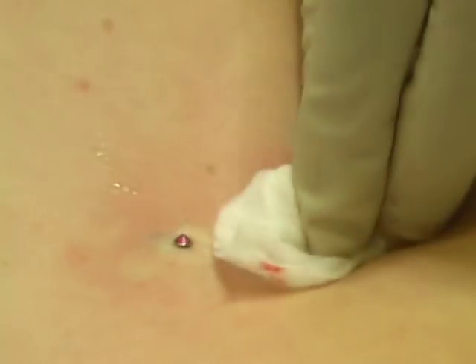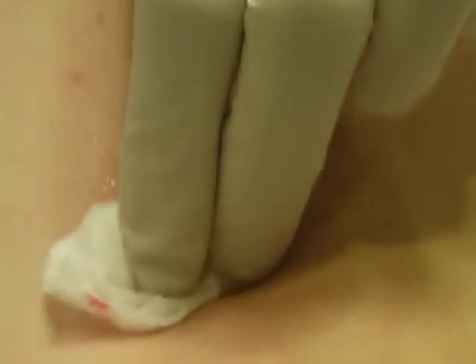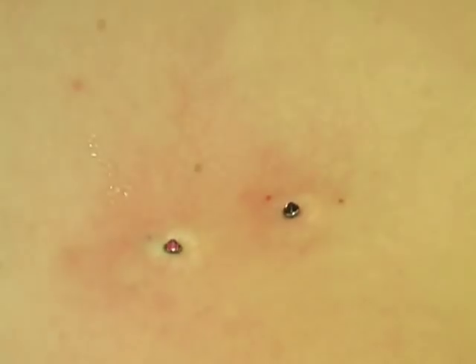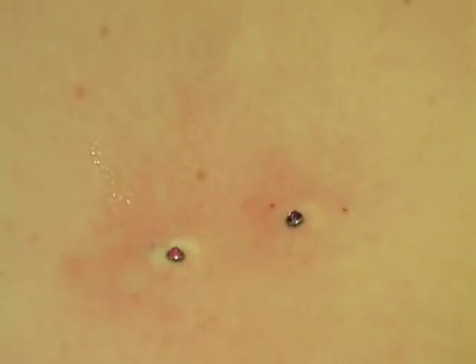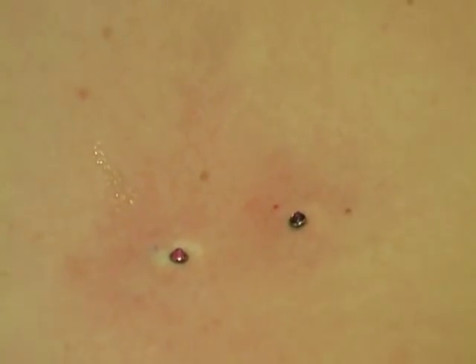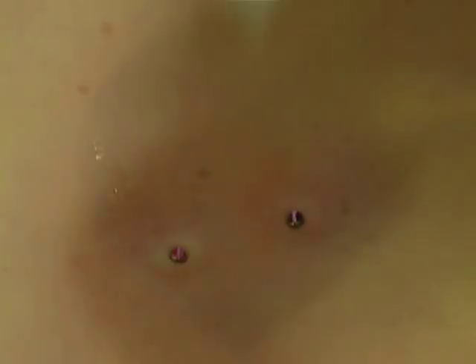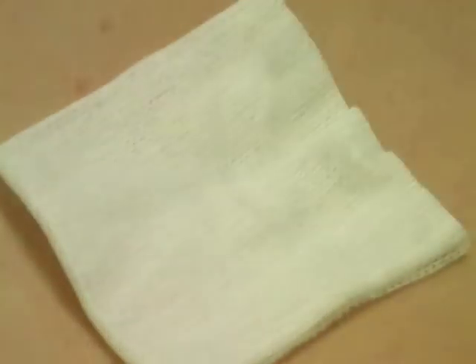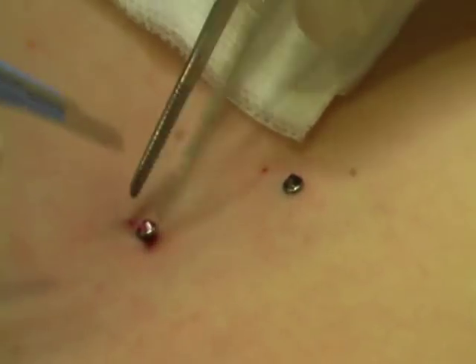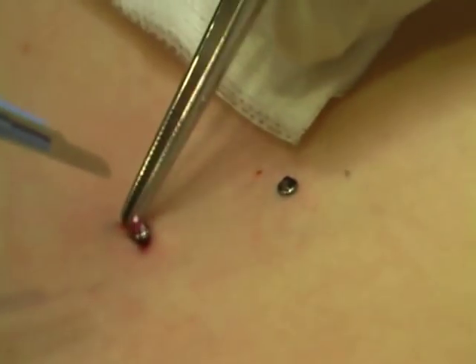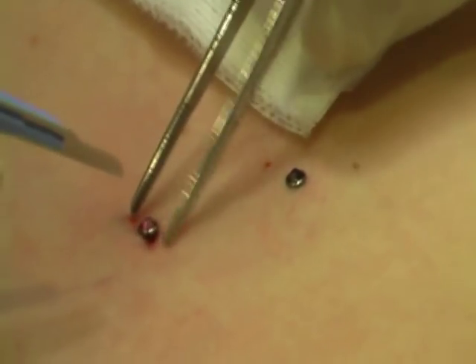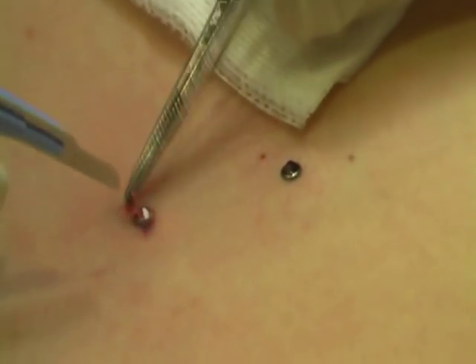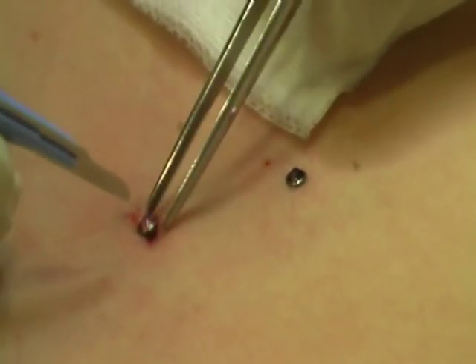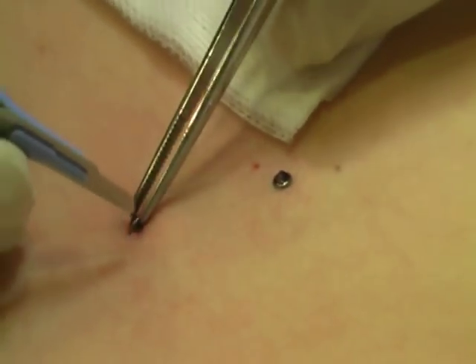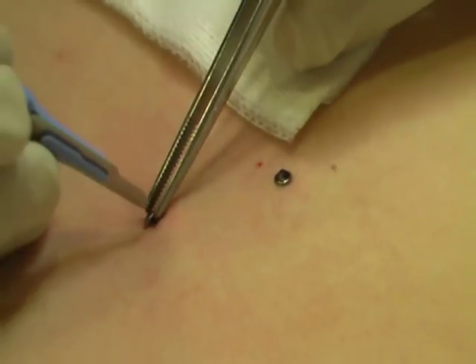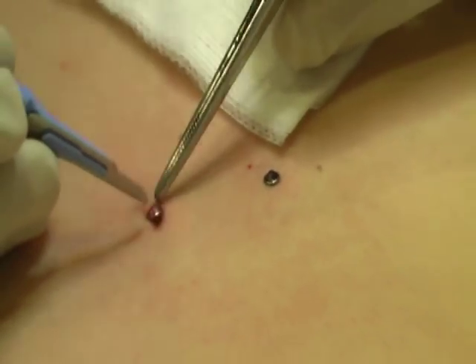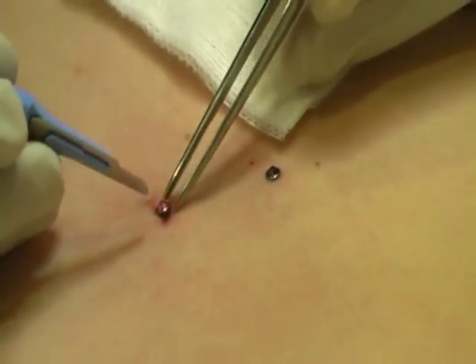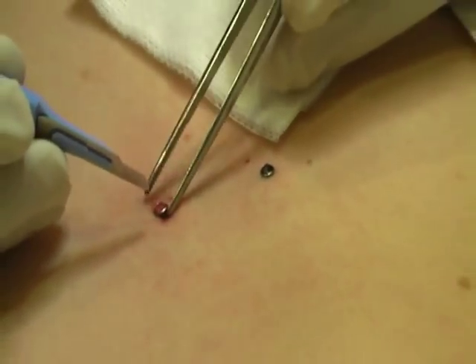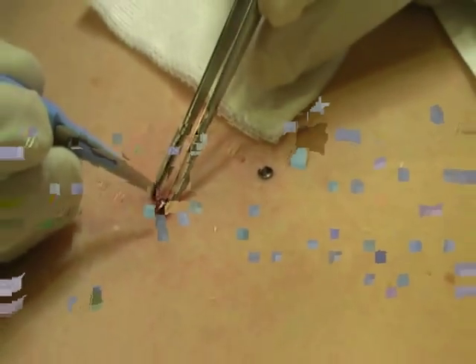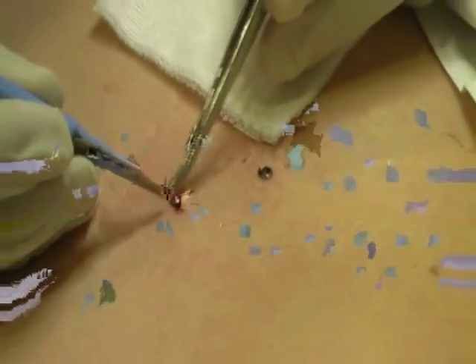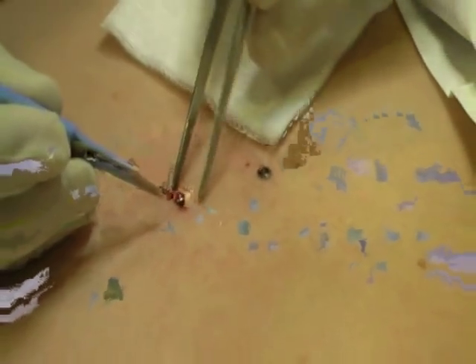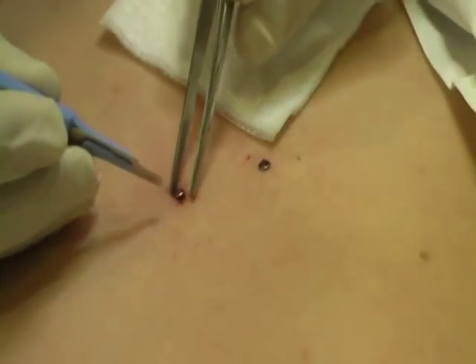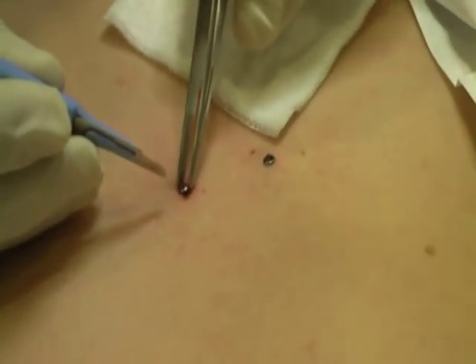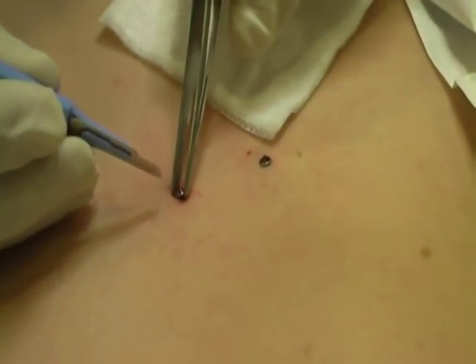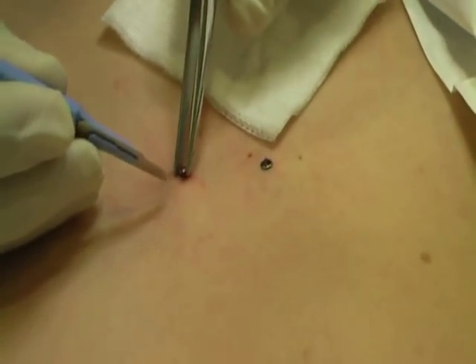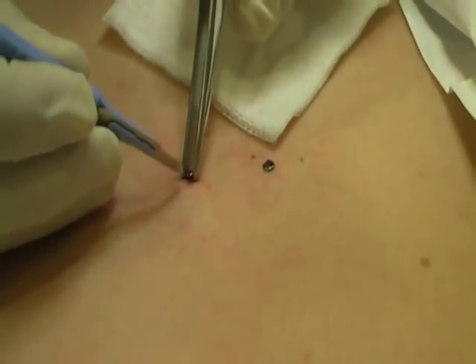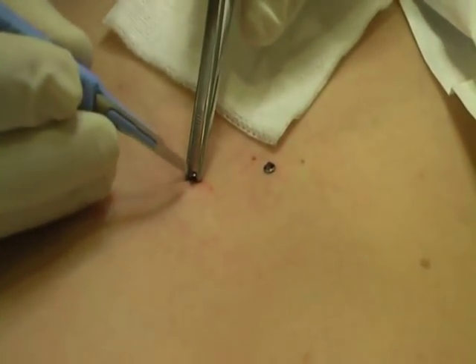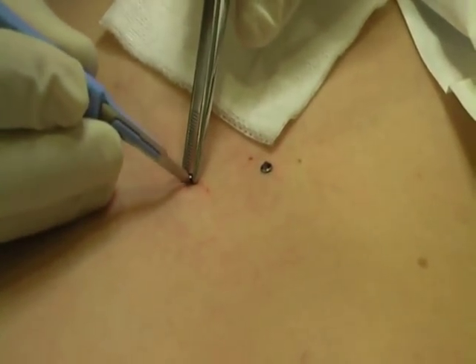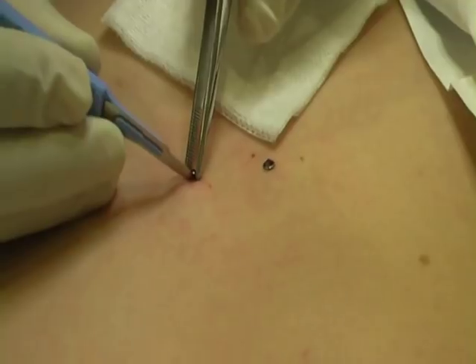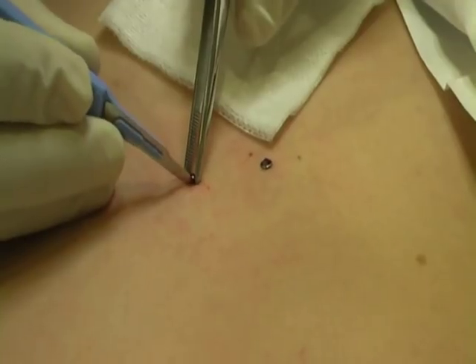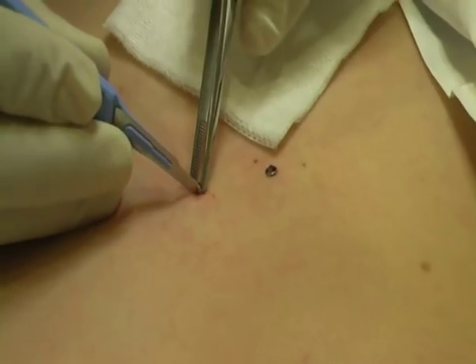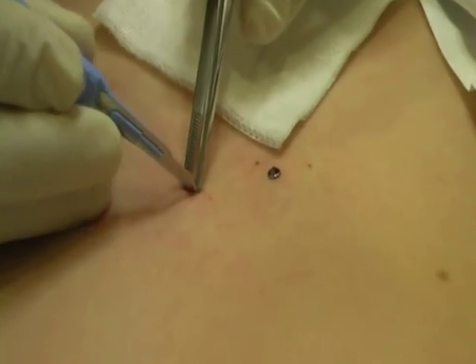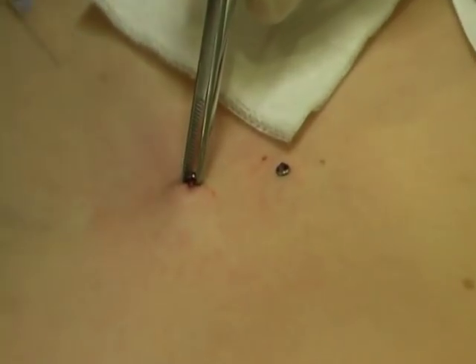That should be the most uncomfortable bit. The advantage of using the lidocaine with adrenaline in it is that we don't get too much bleeding, so we can see the field.